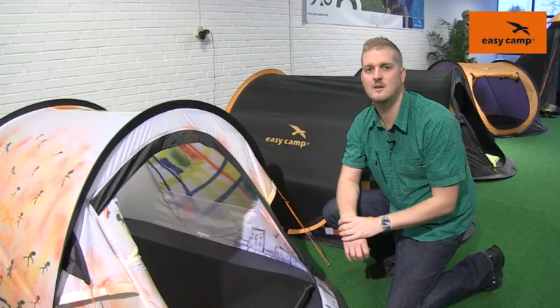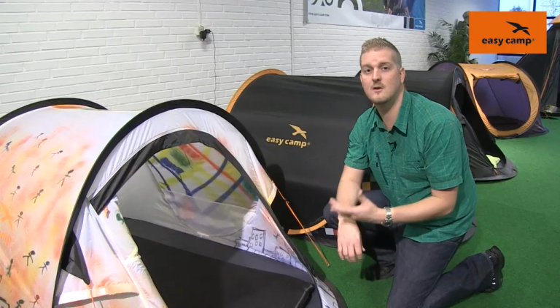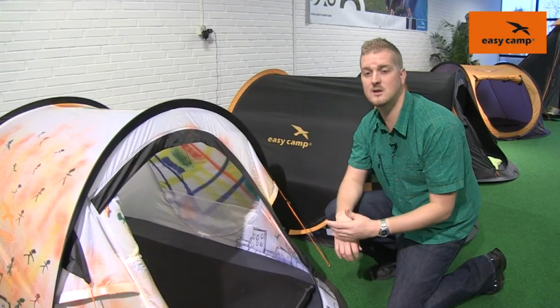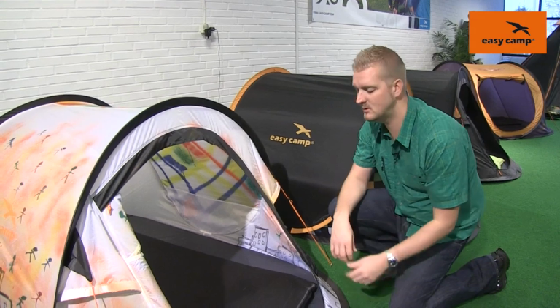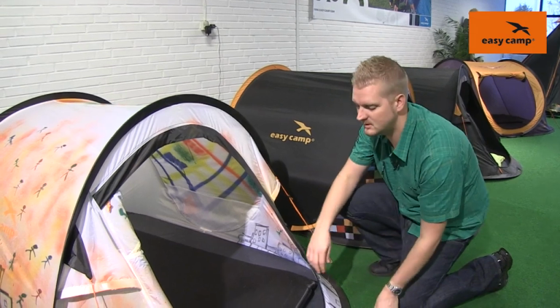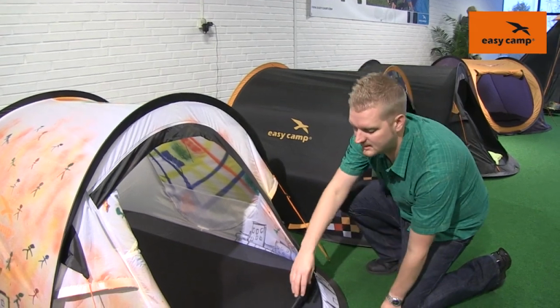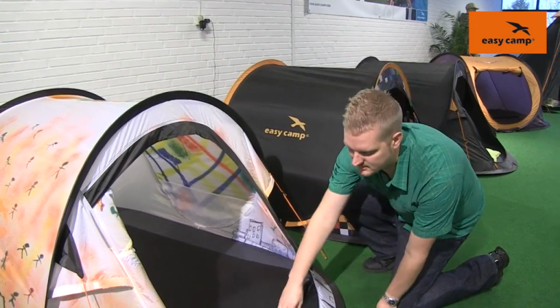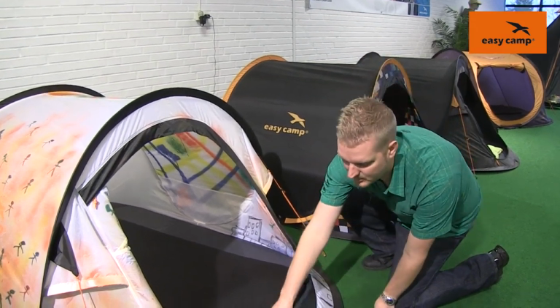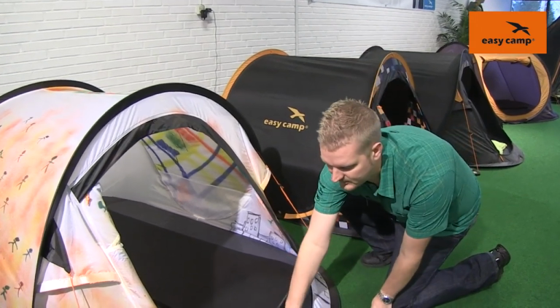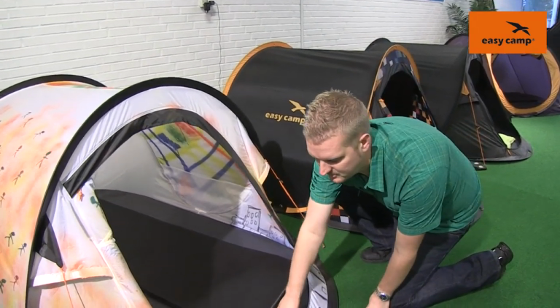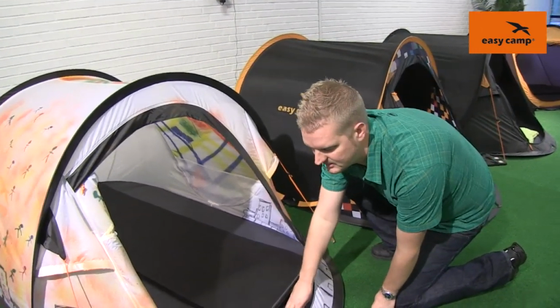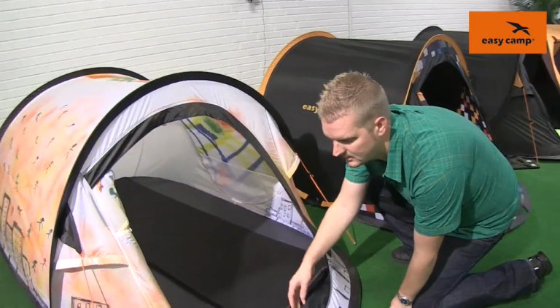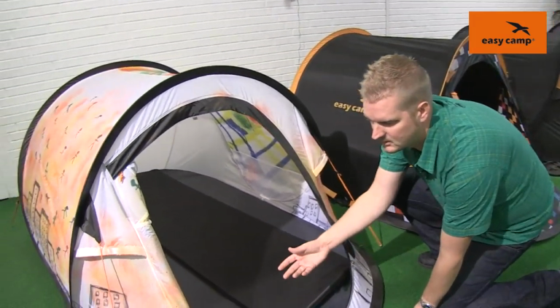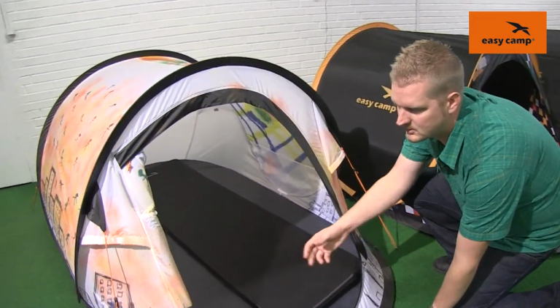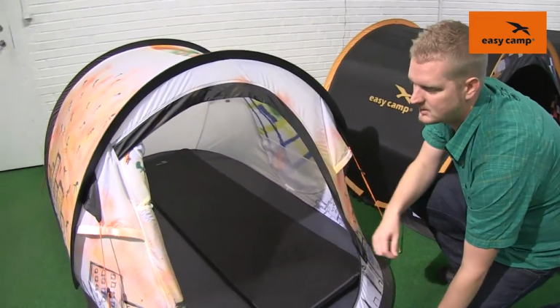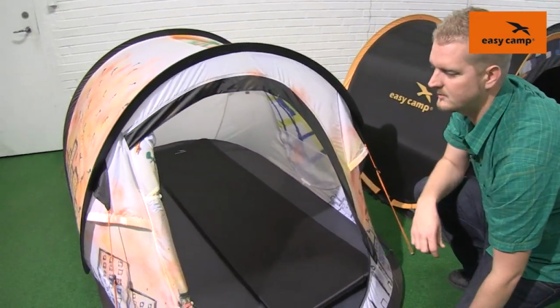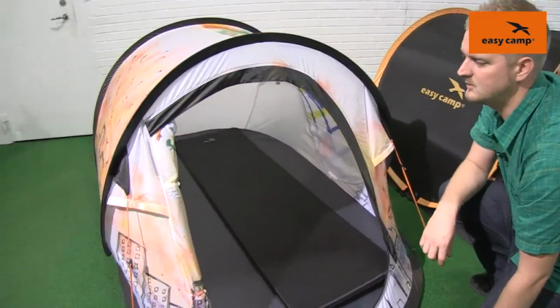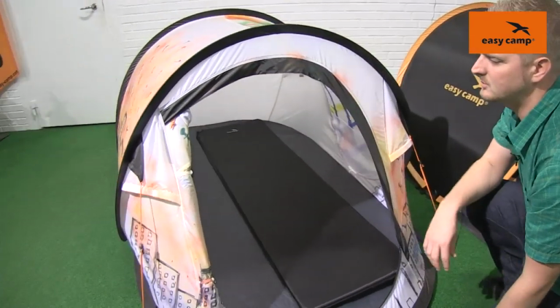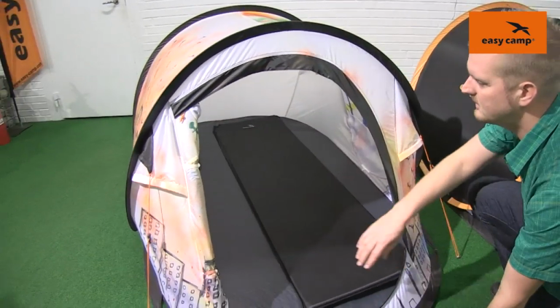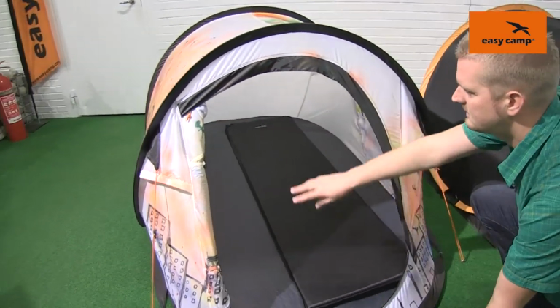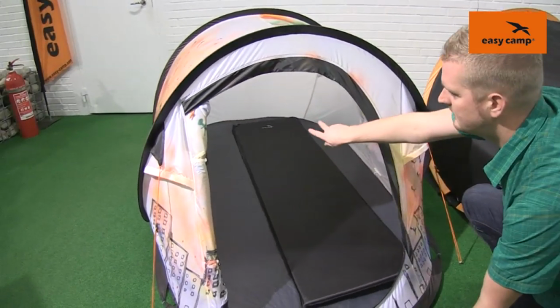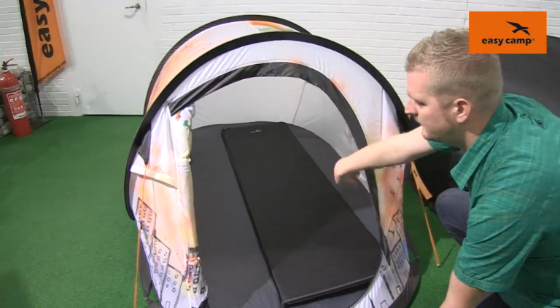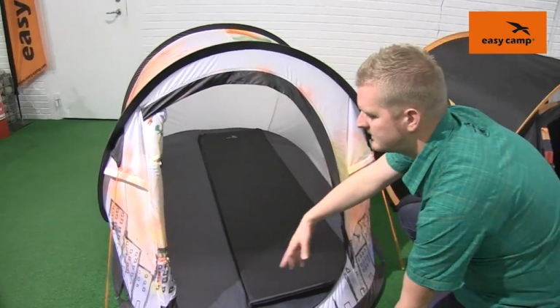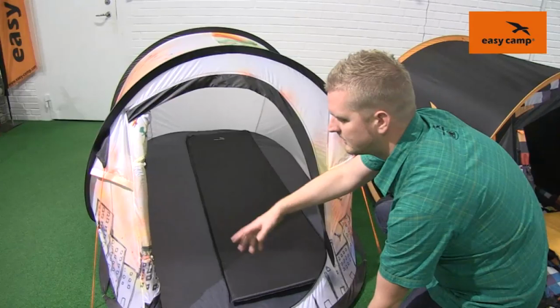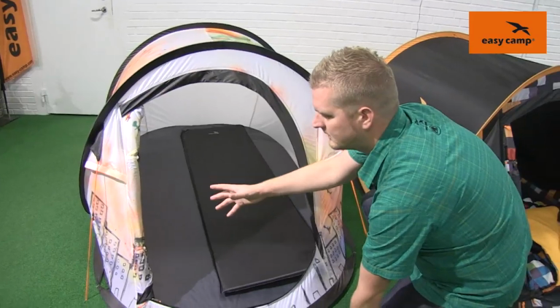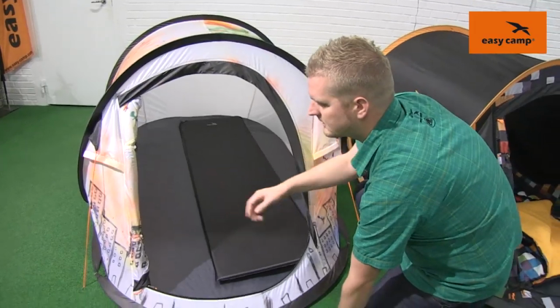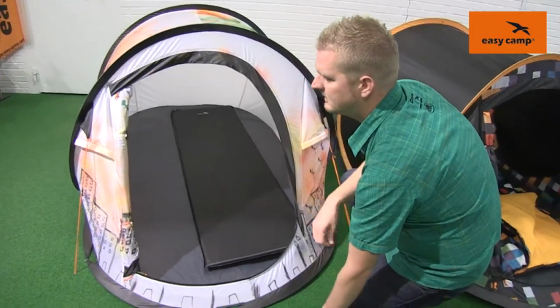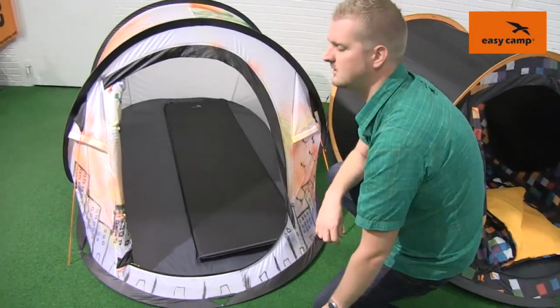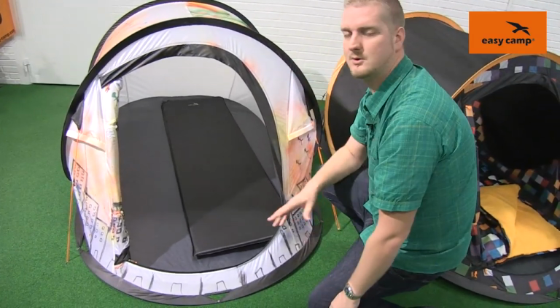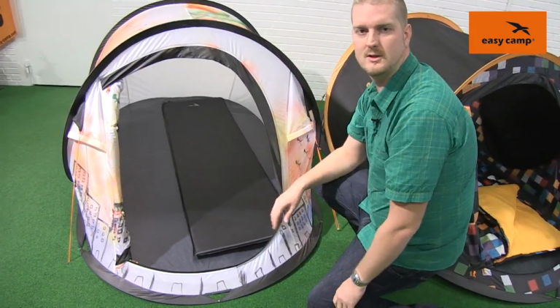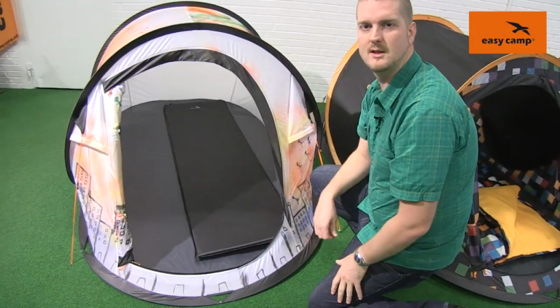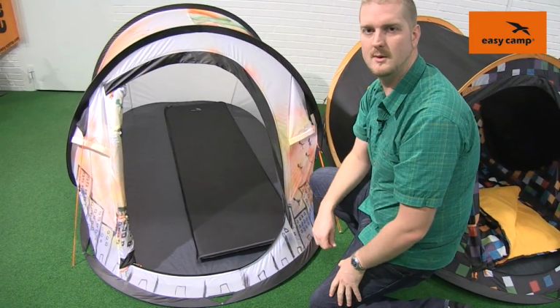The groundsheet that we use in the tent is a polyethylene material, so it's nice and tough and durable, and you can see that it's fully sealed so that's going to keep you totally dry as well.